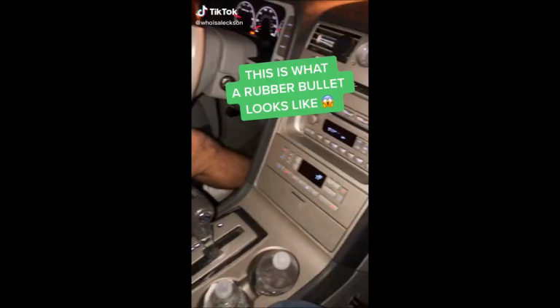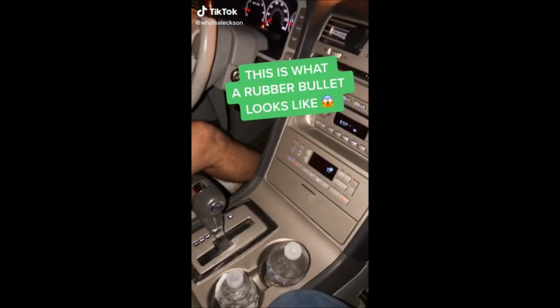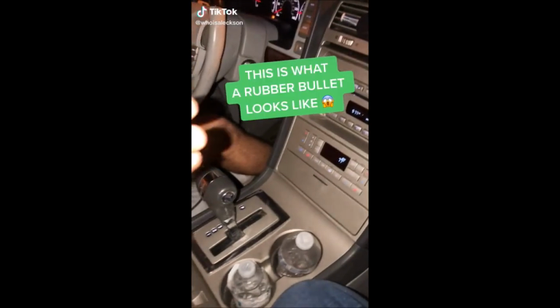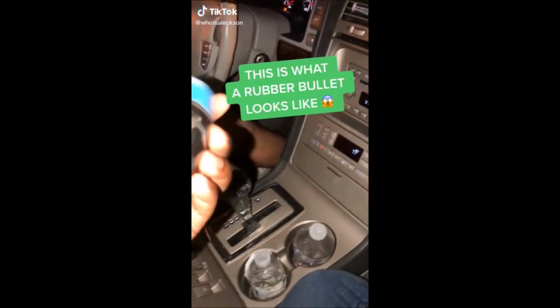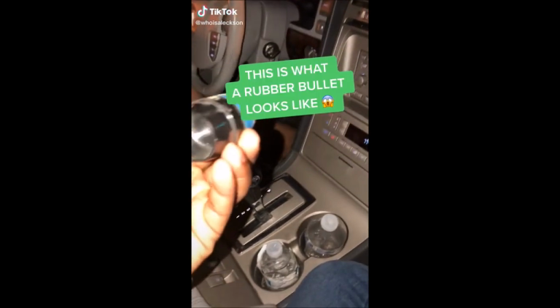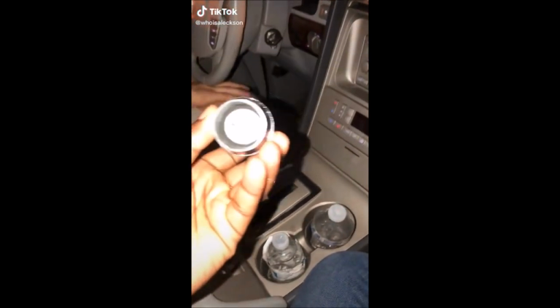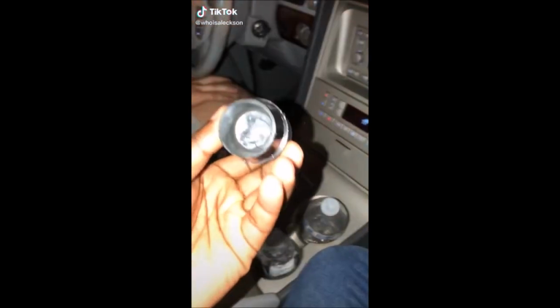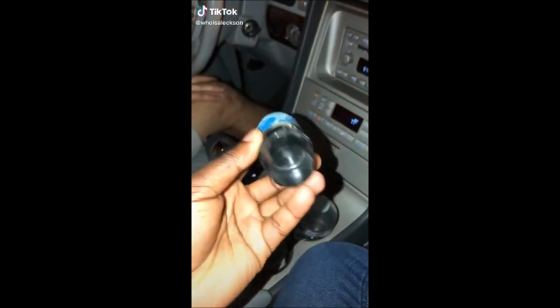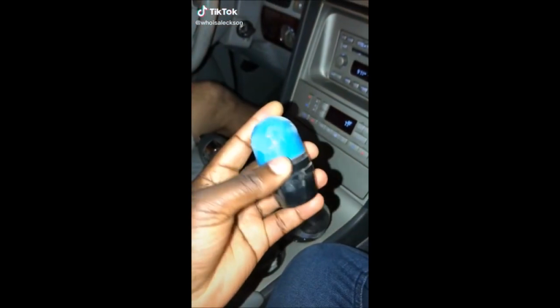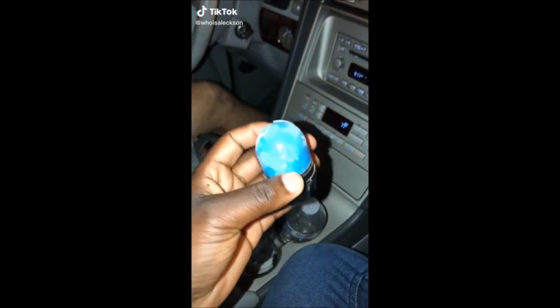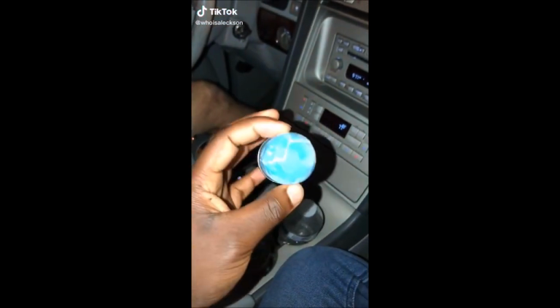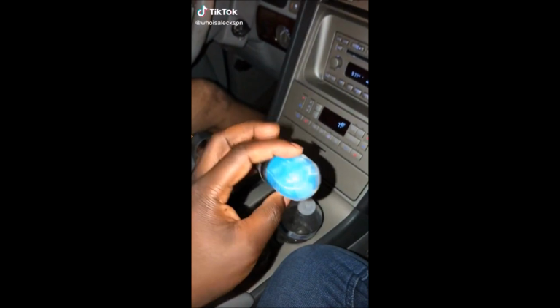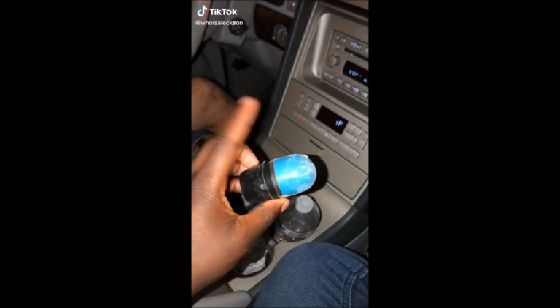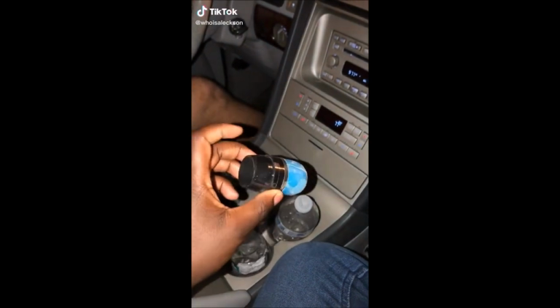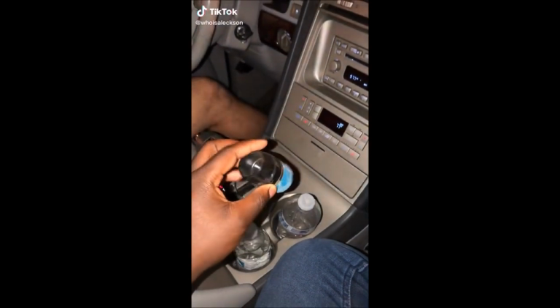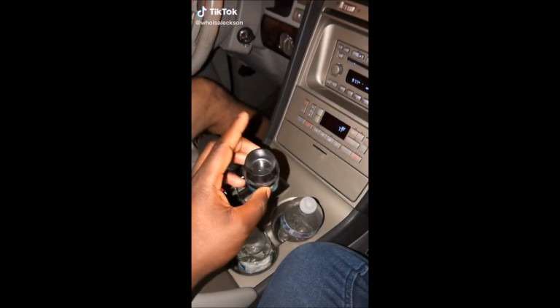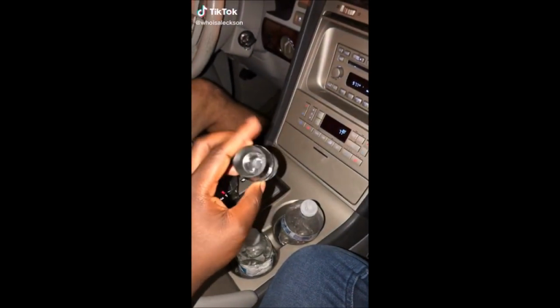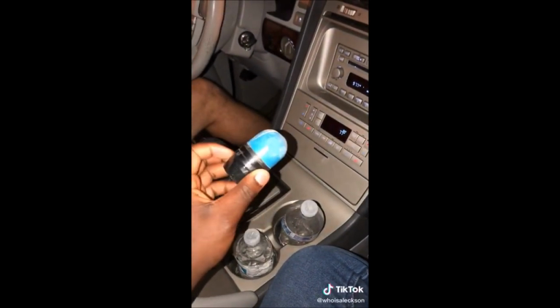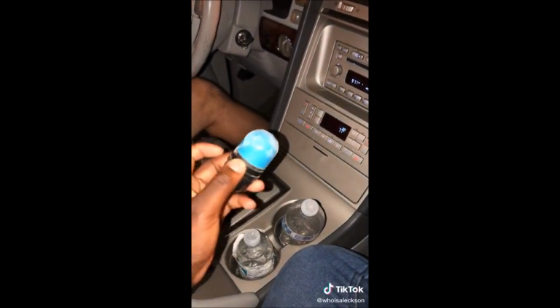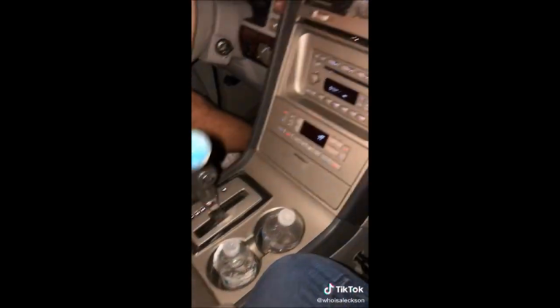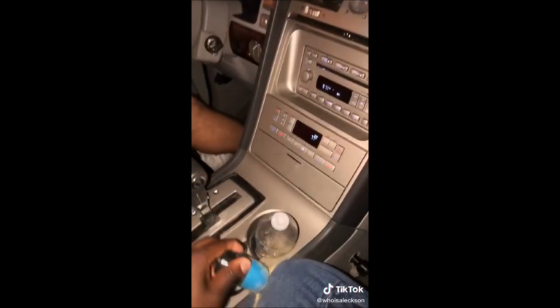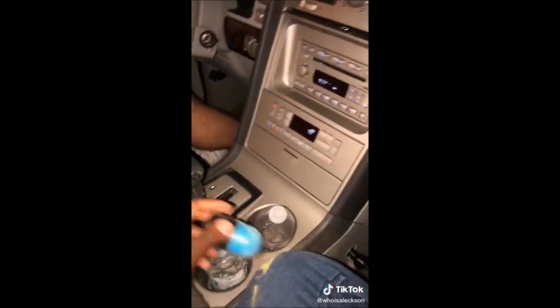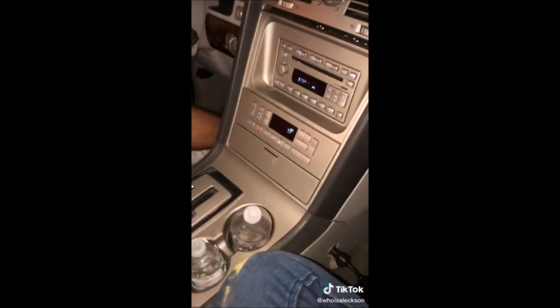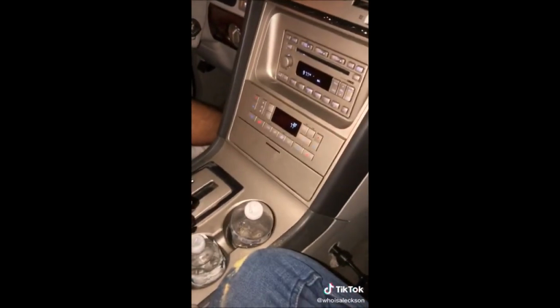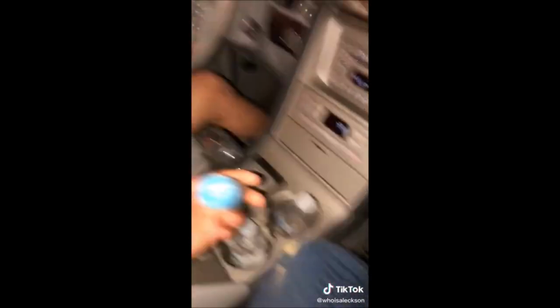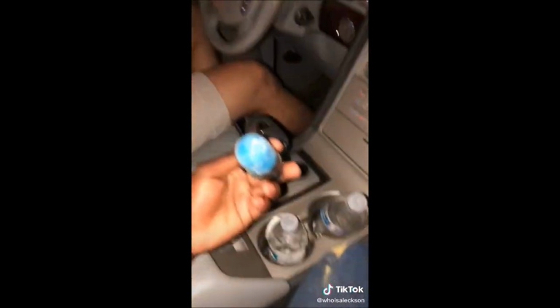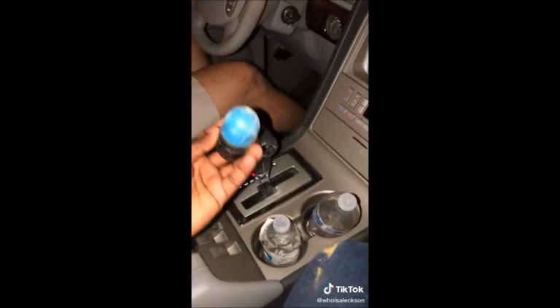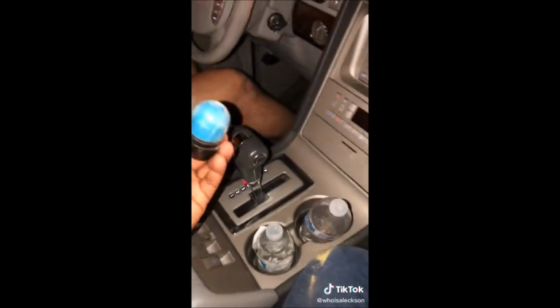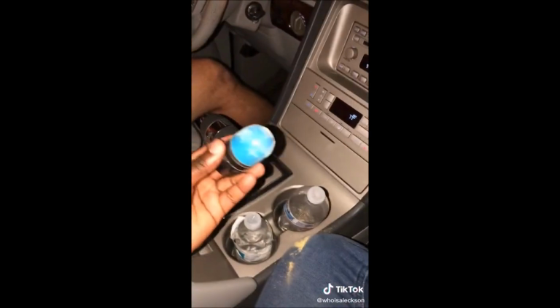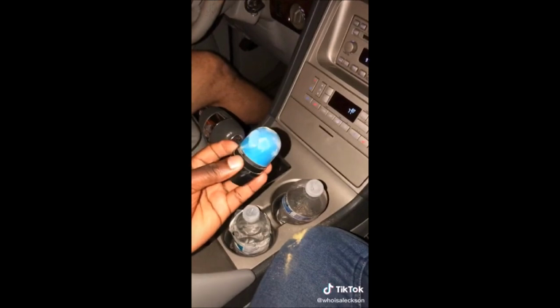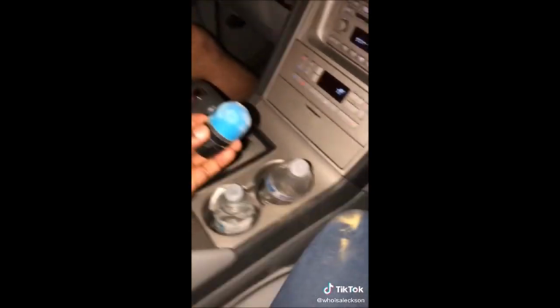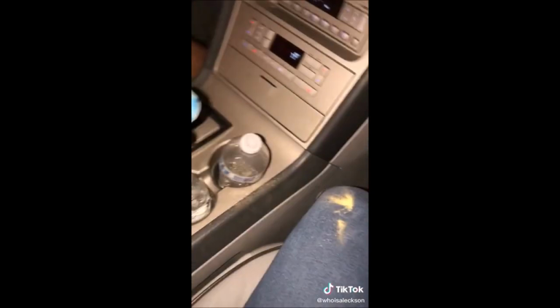Just in case you're wondering, this is what they're shooting. This is what a rubber bullet looks like. And it hurts enough to make so much damage.